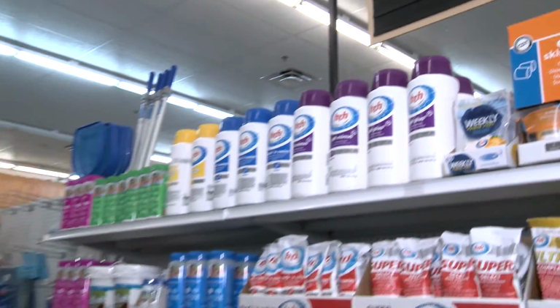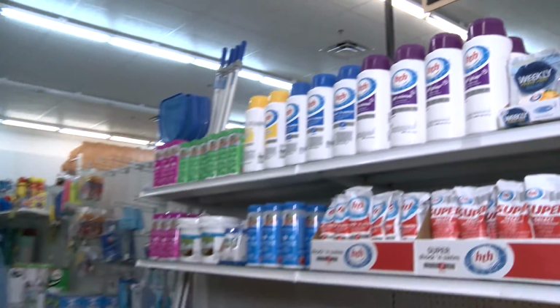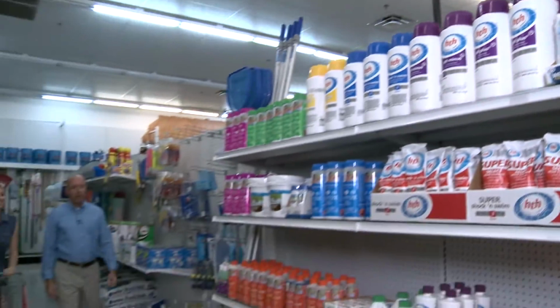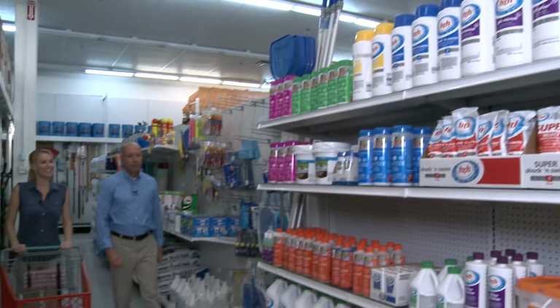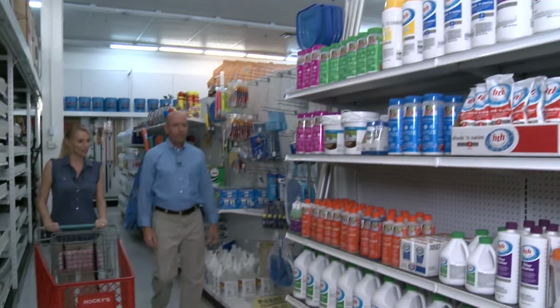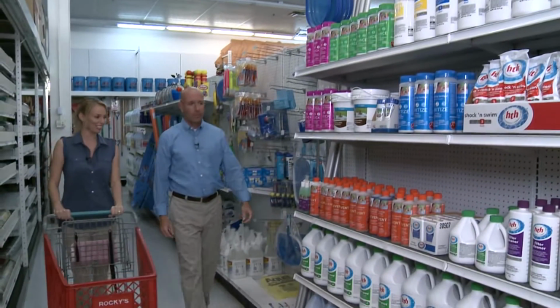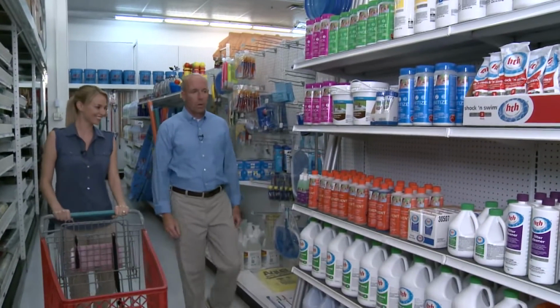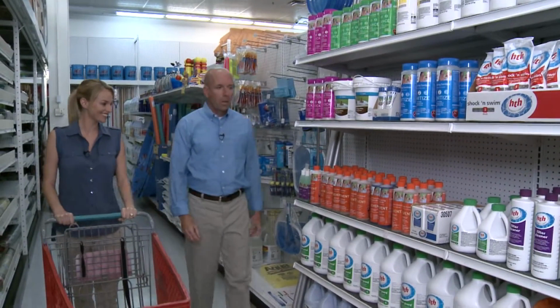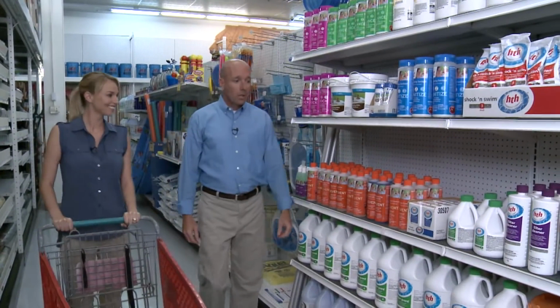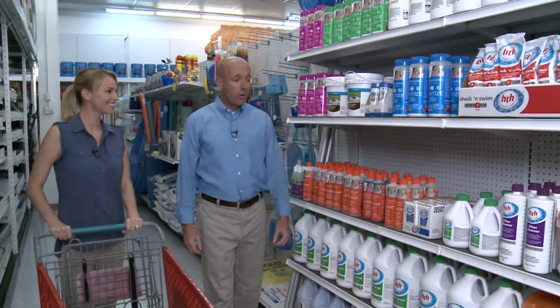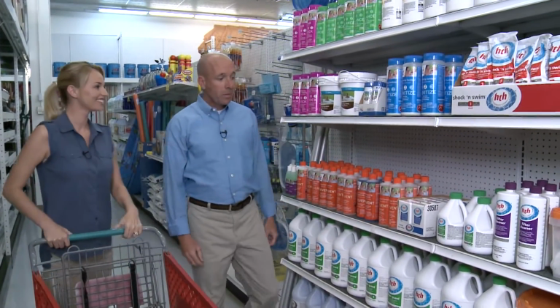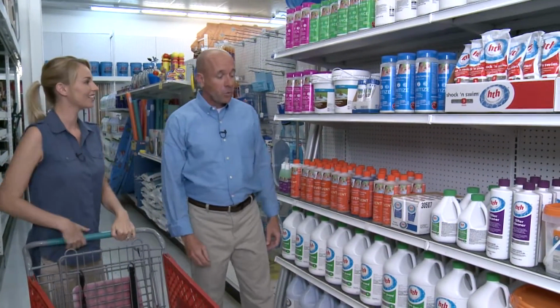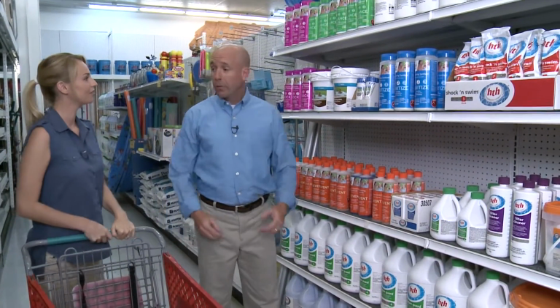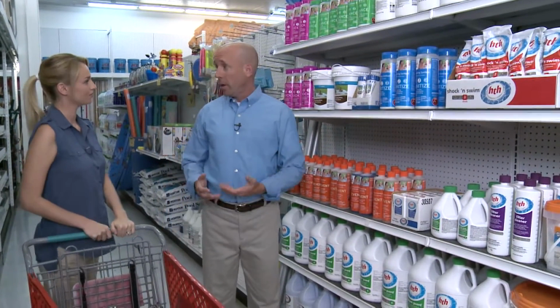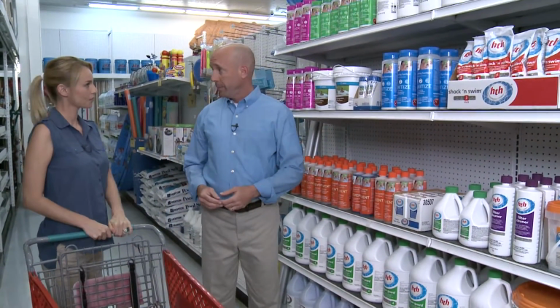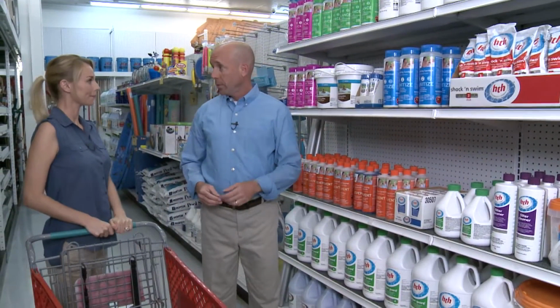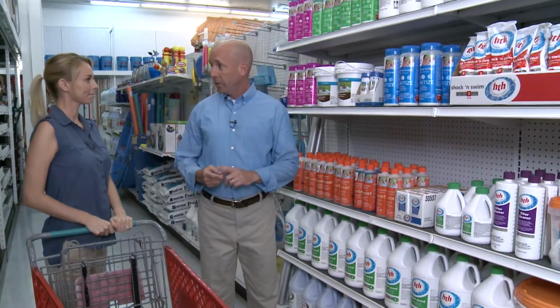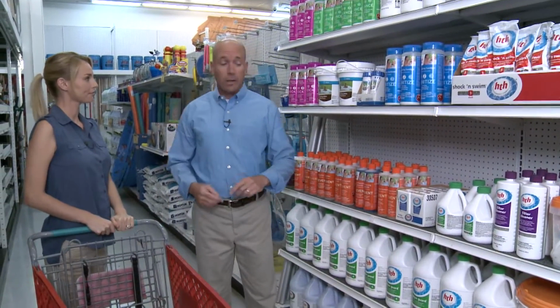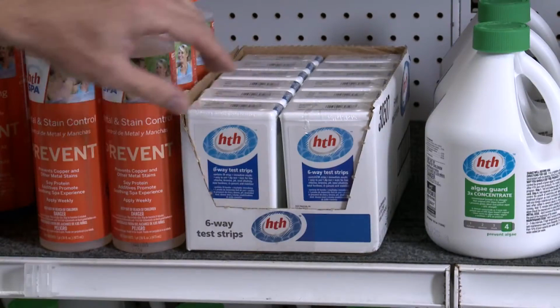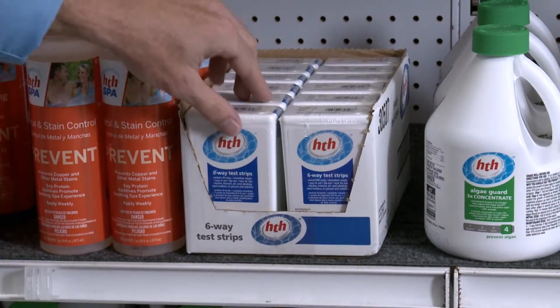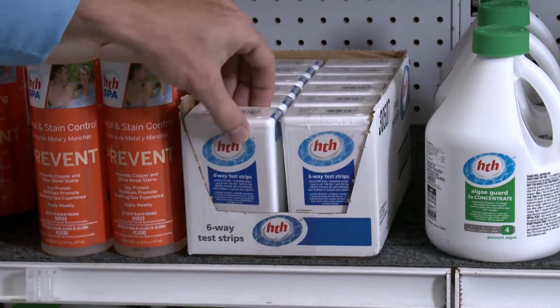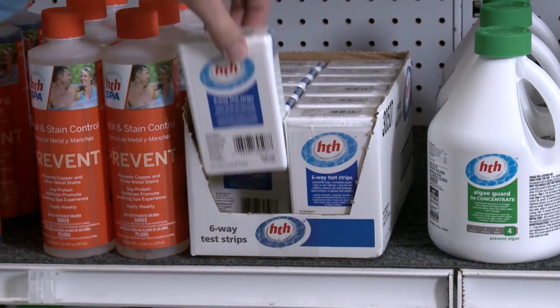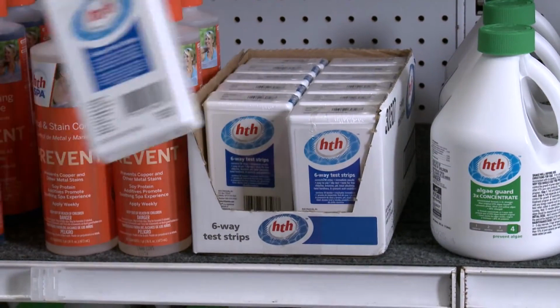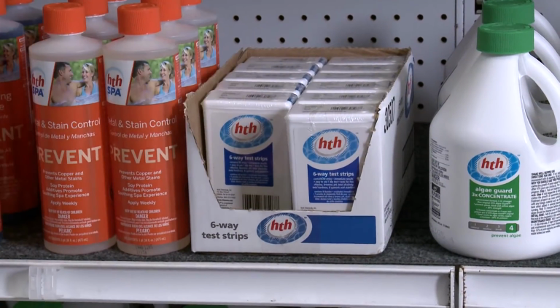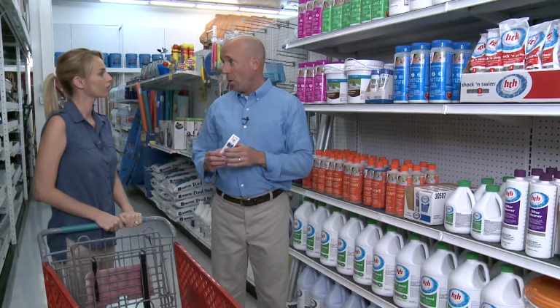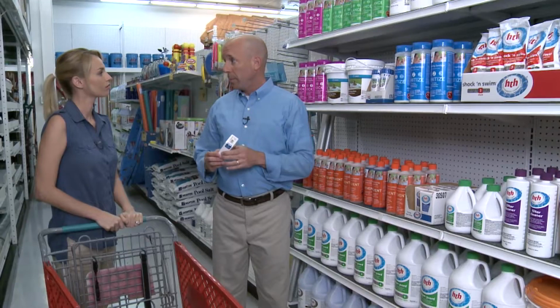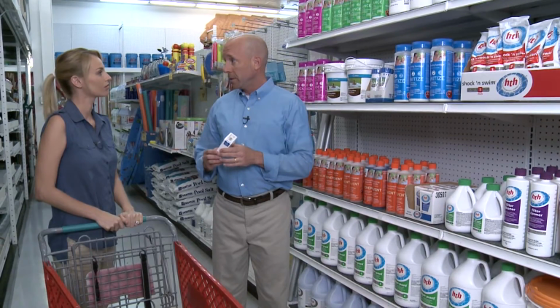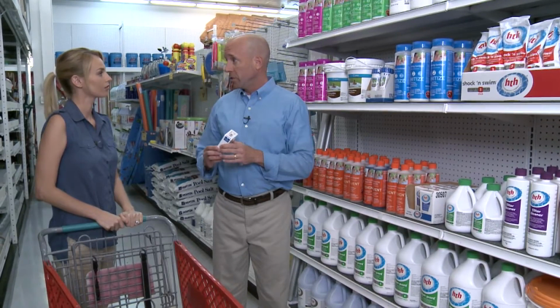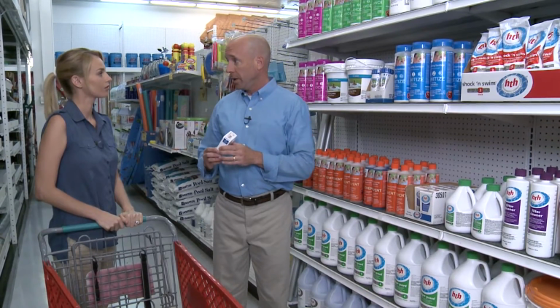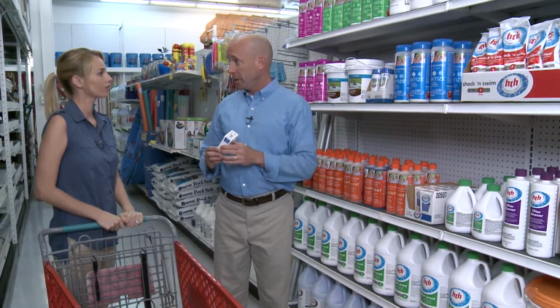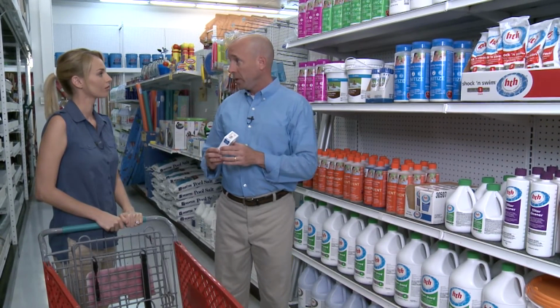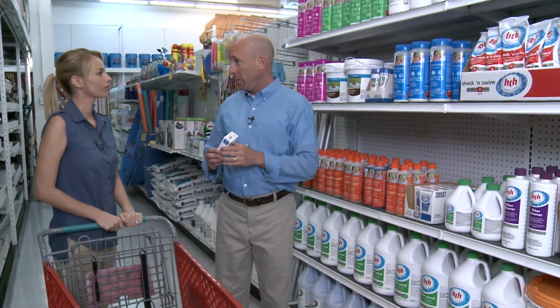We're here to pick up some products. Let's go ahead and grab some of the items we're going to need for your spa care. The first thing you're going to need are six-way test strips. These allow you to test the spa water and balance it to make sure it's ready to go each time you want to use the spa.